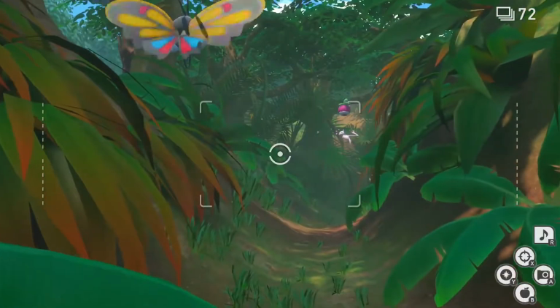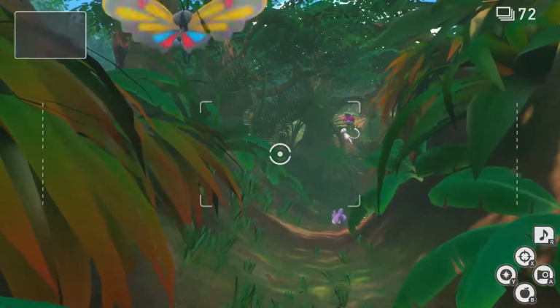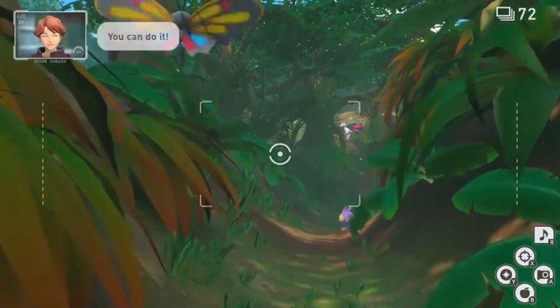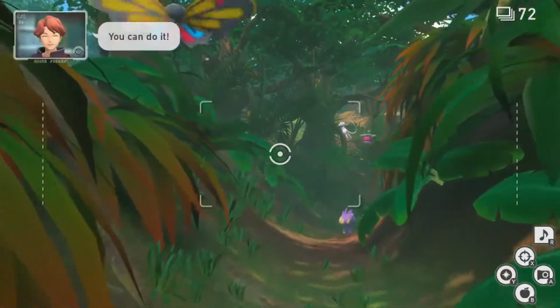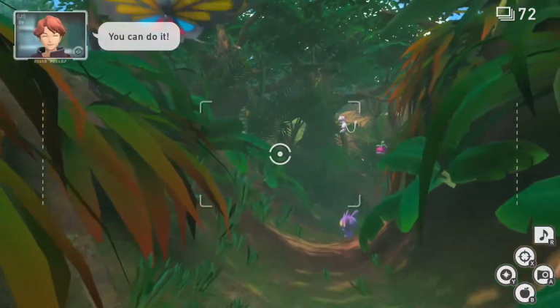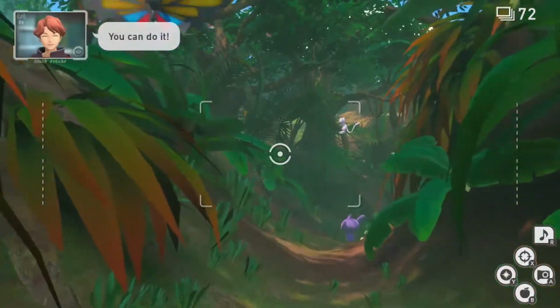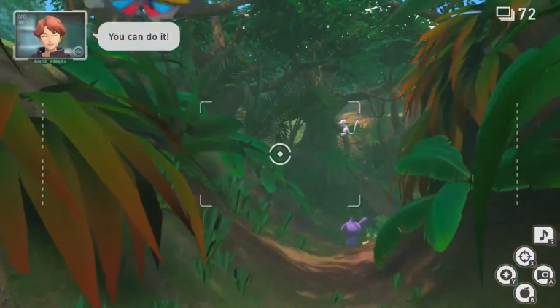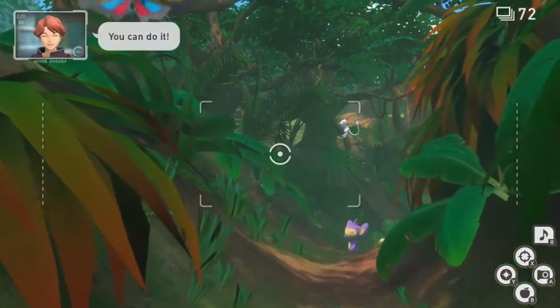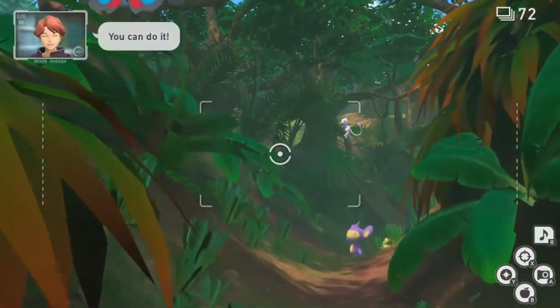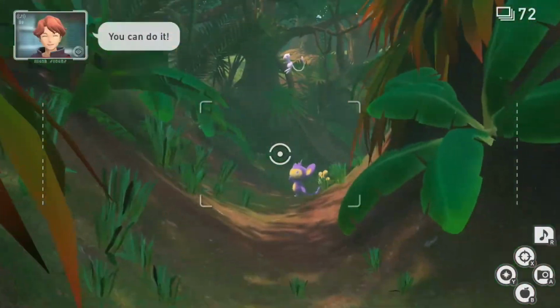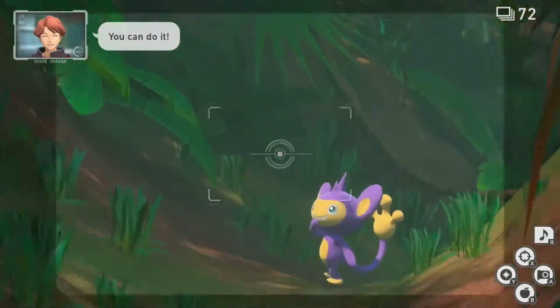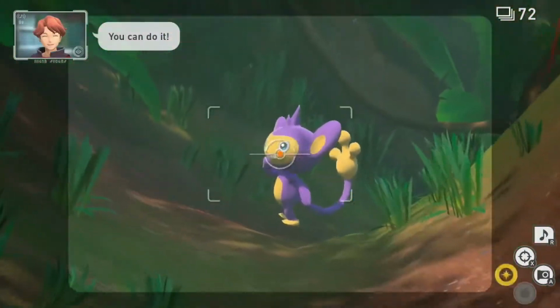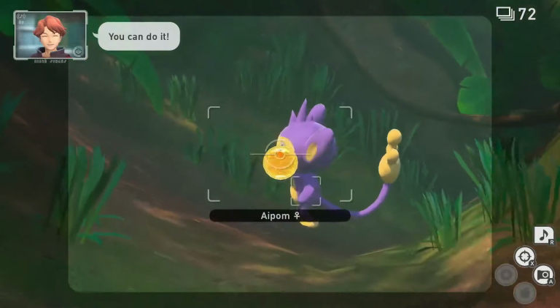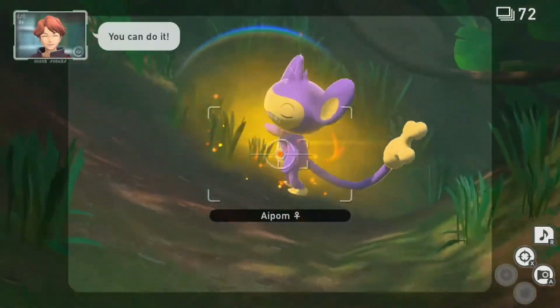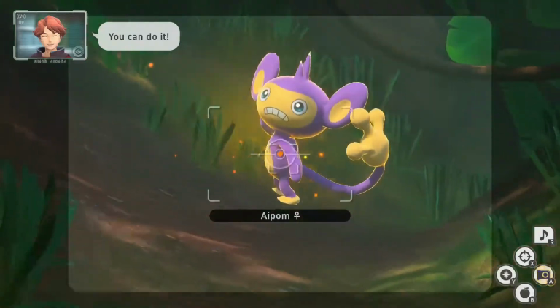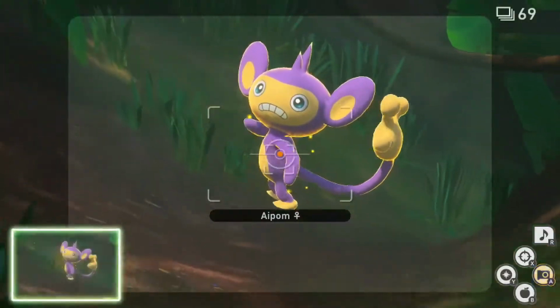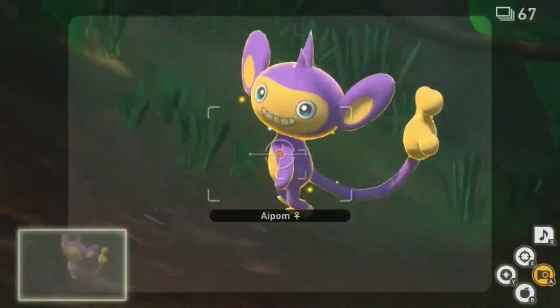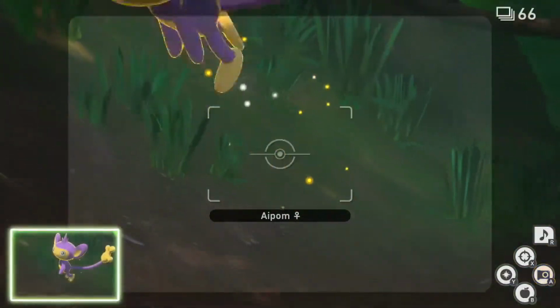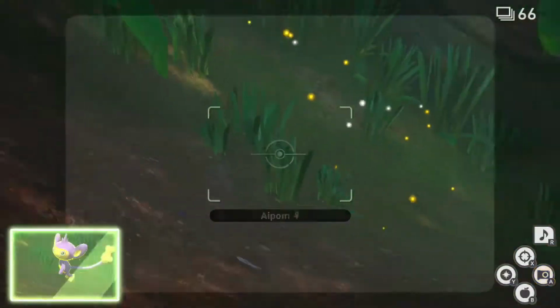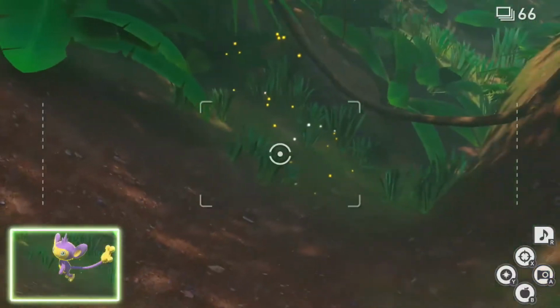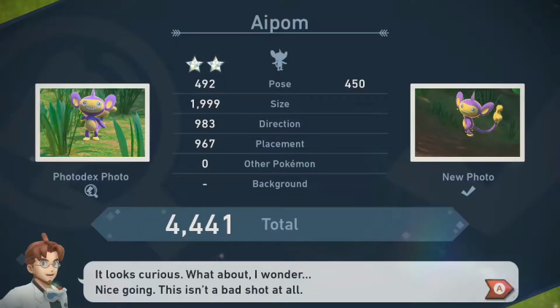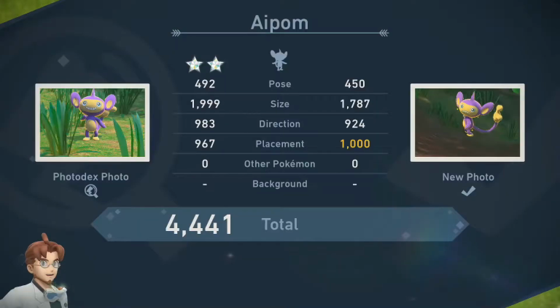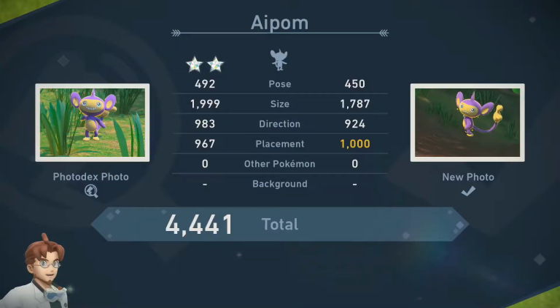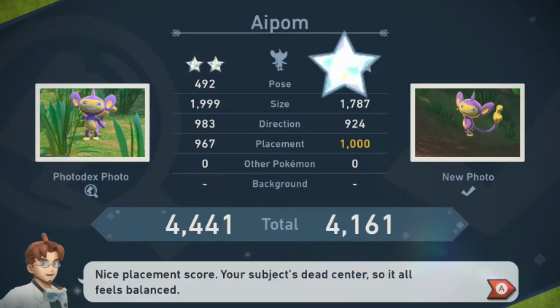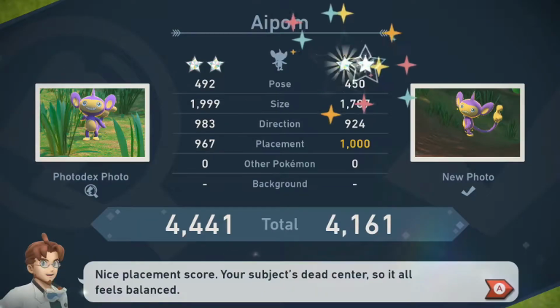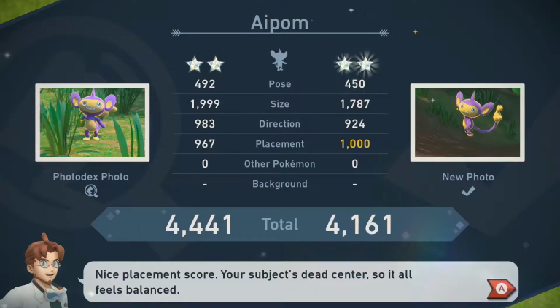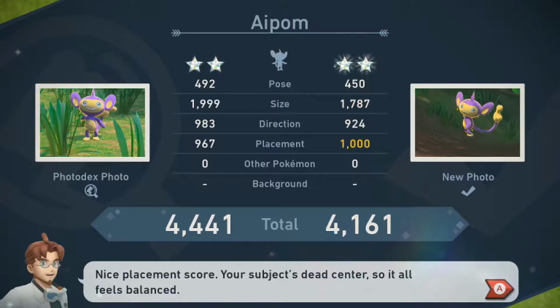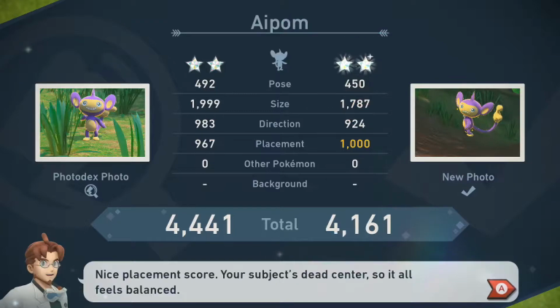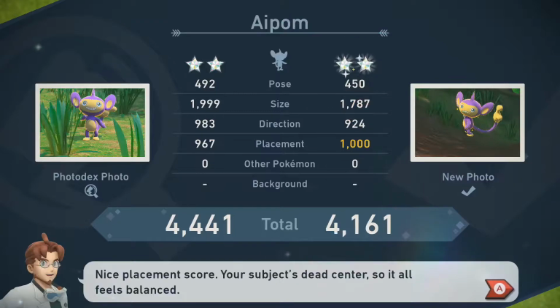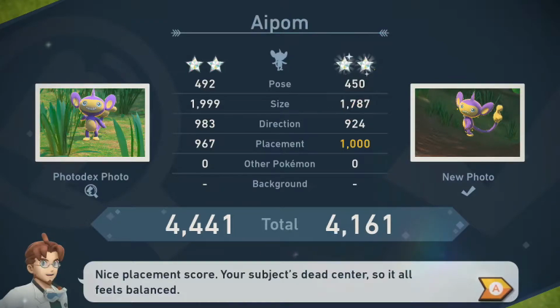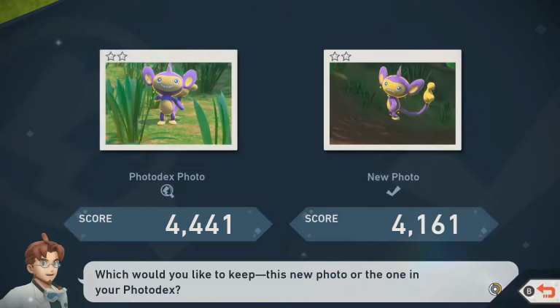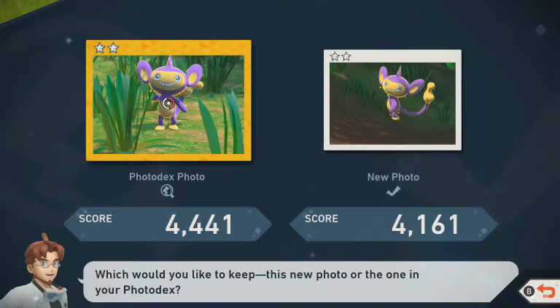For 2 star, follow the 1 star process once more, only this time as you get close to the Aipom, it will pose towards you with a scared look. While the Aipom is posing, unleash your camera for another fairly easy diamond status.